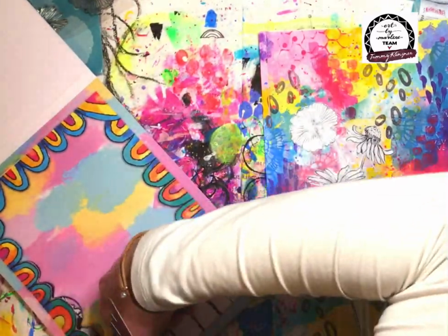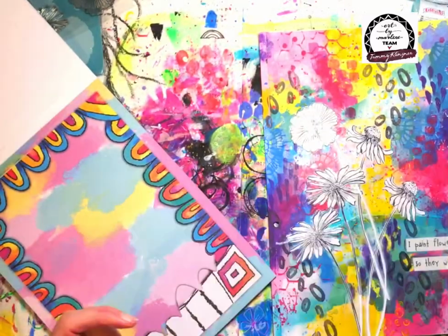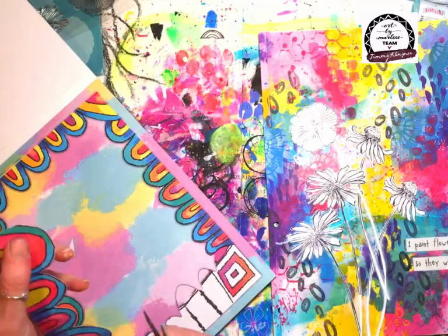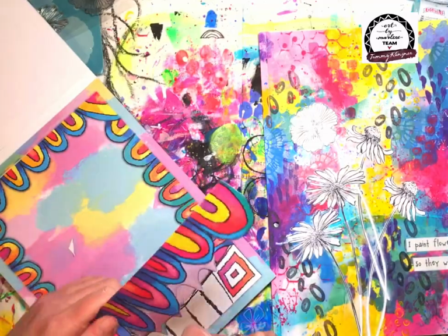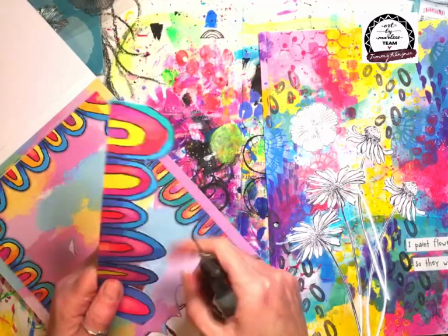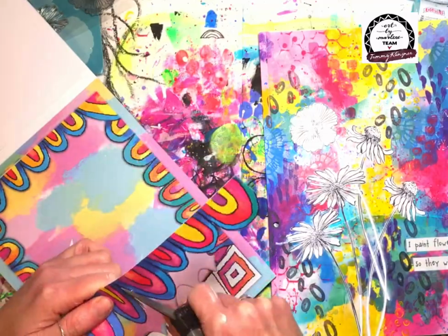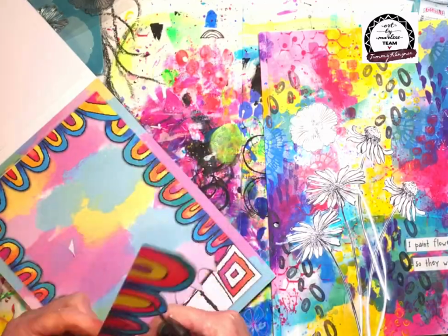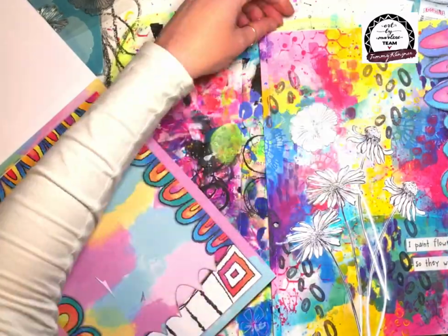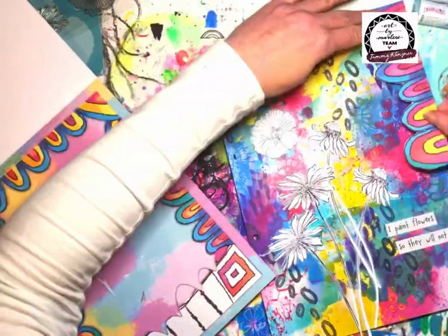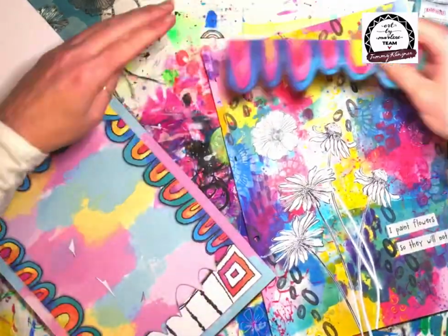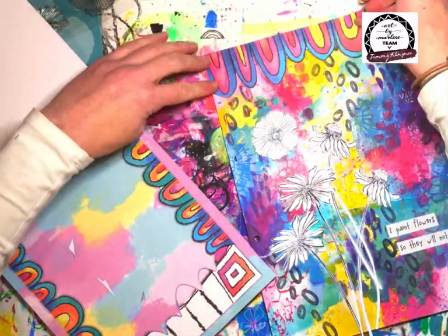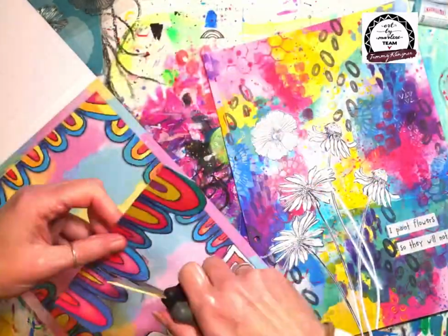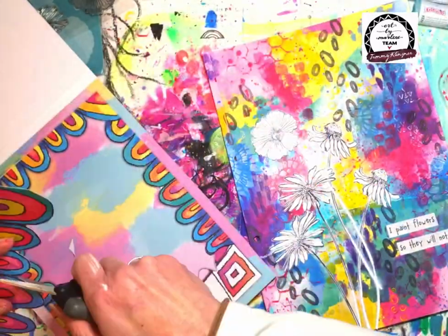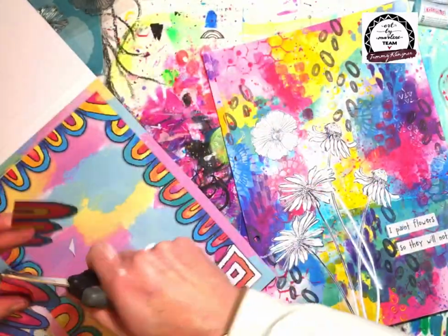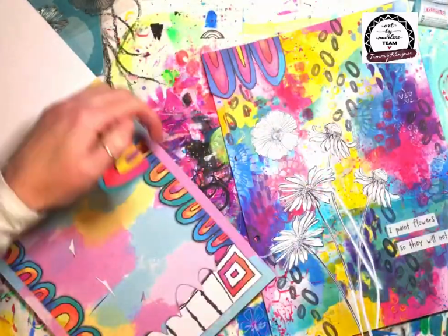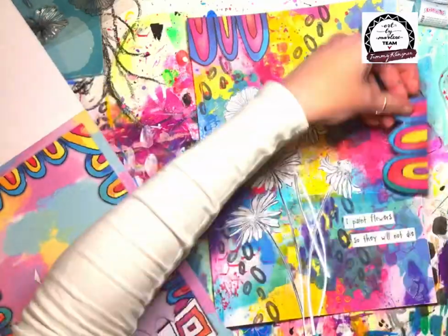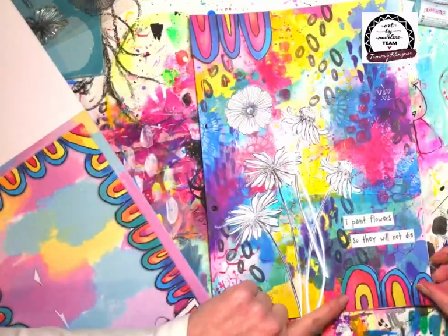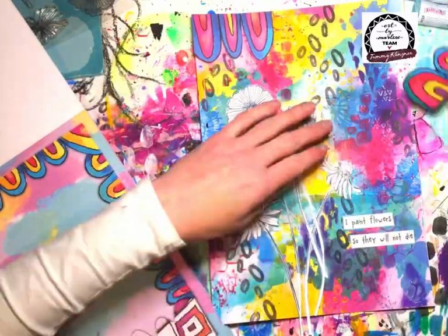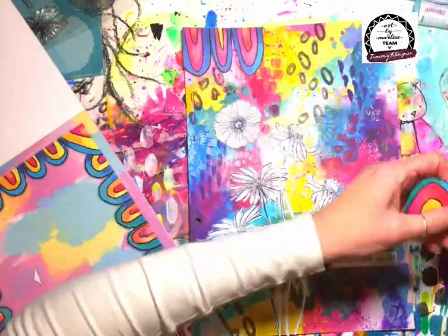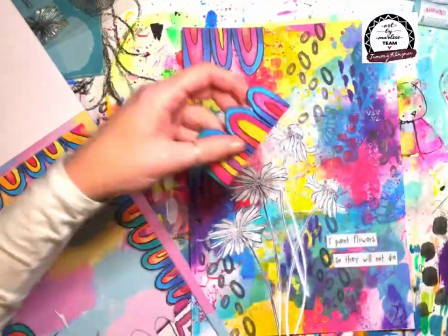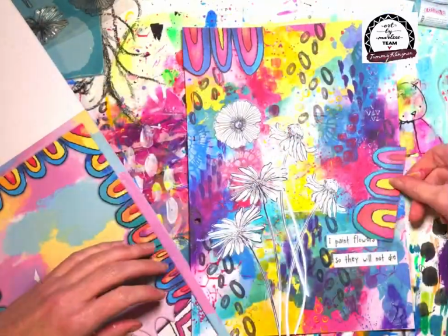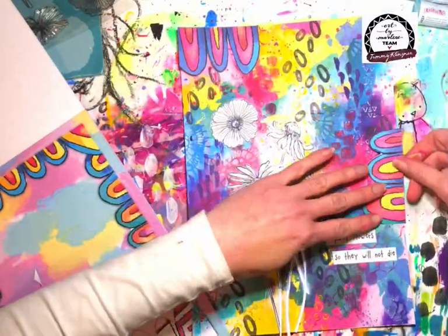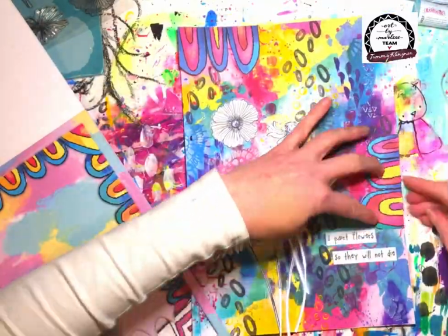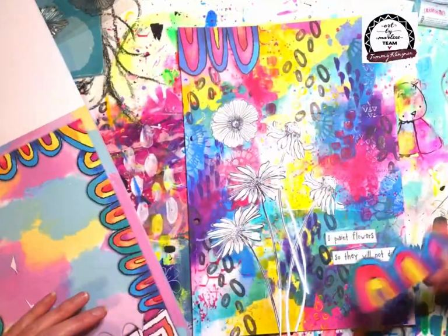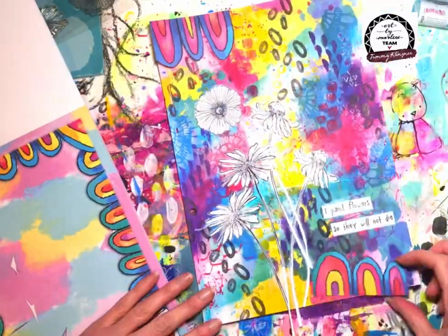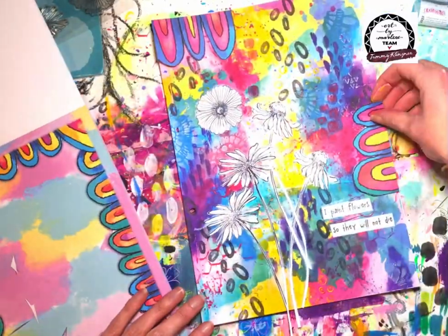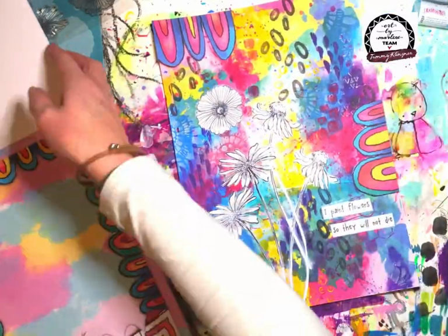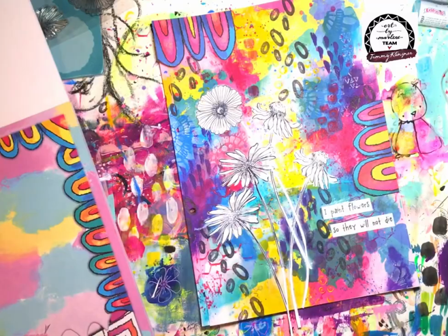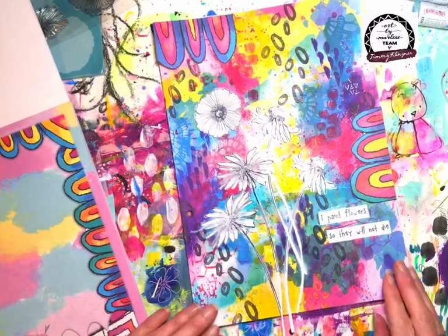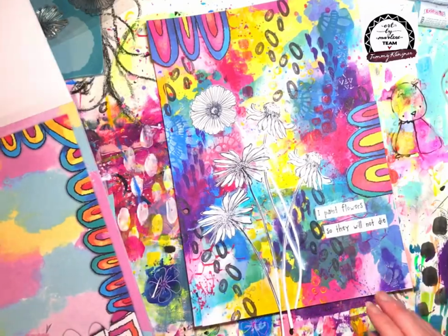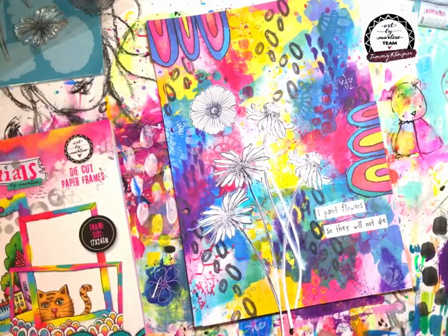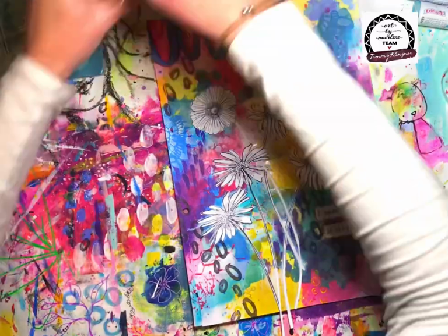I added a sticky quote from the Bold and Bright Cut Collection. The quote says 'I paint flowers so they will not die,' which is a very famous quote and very suitable for this page.